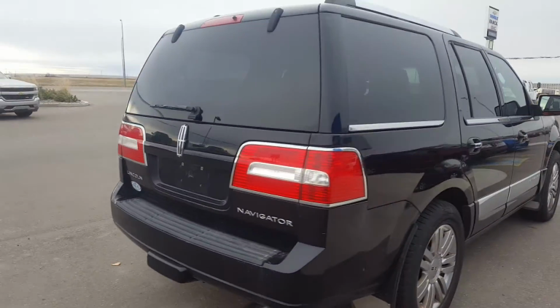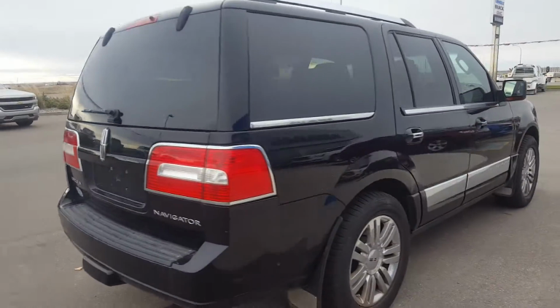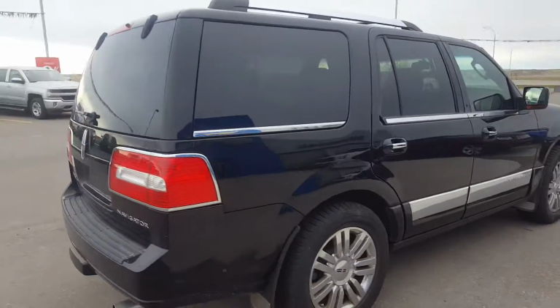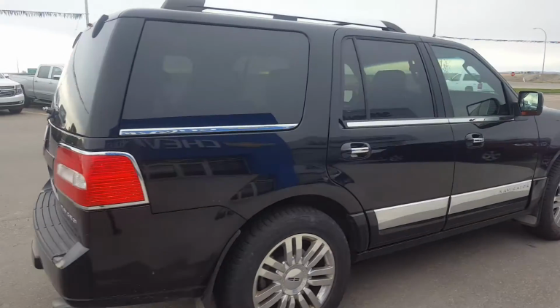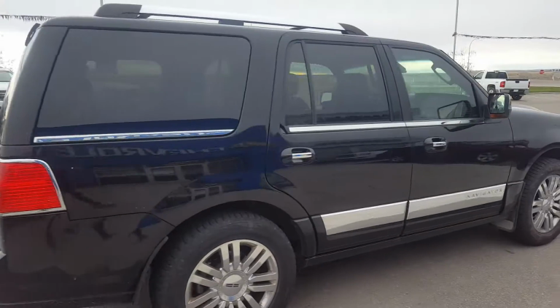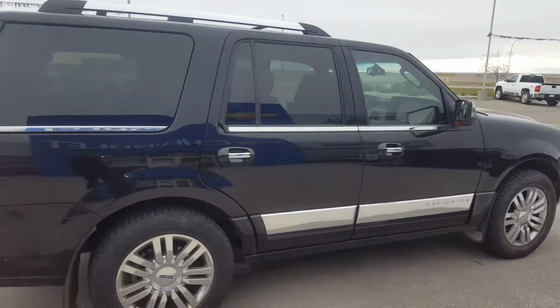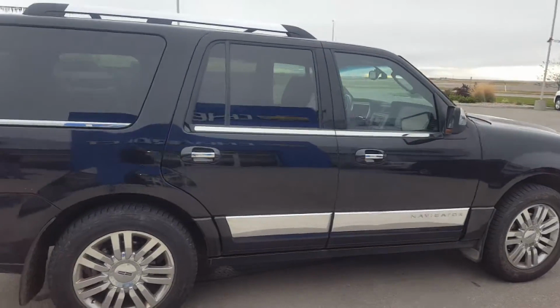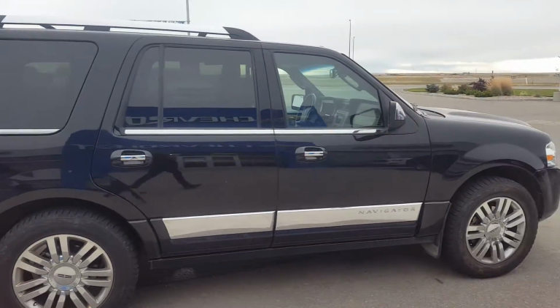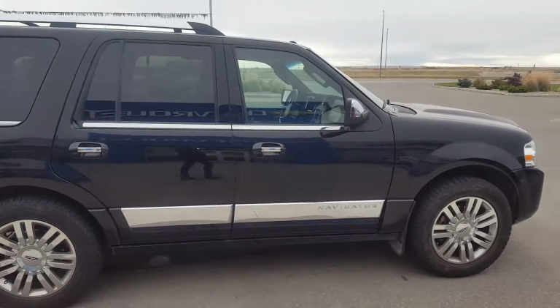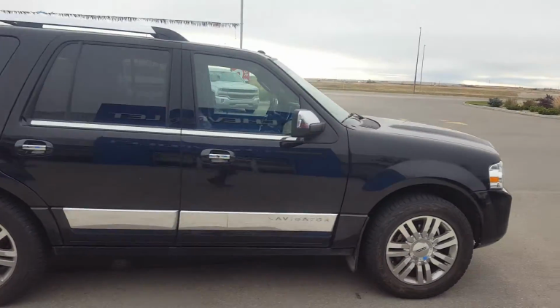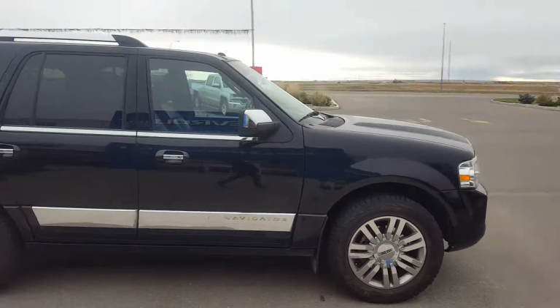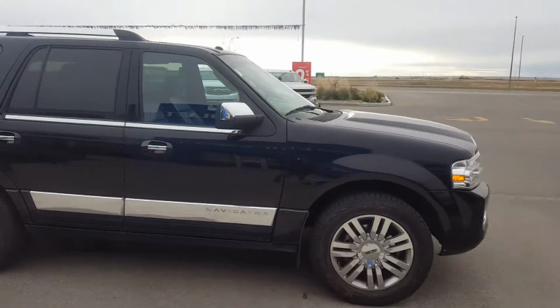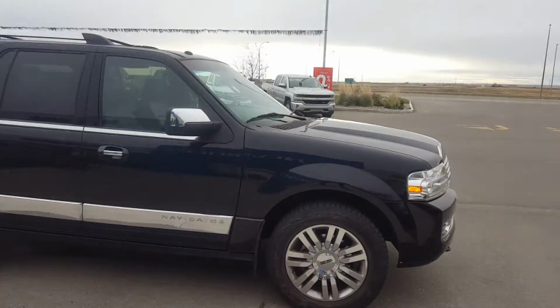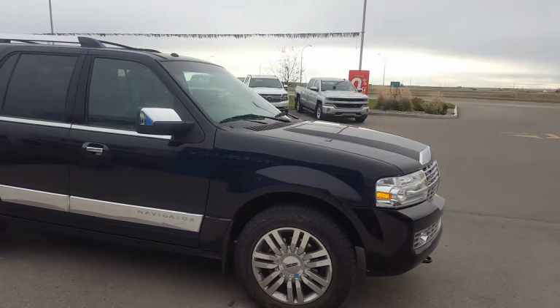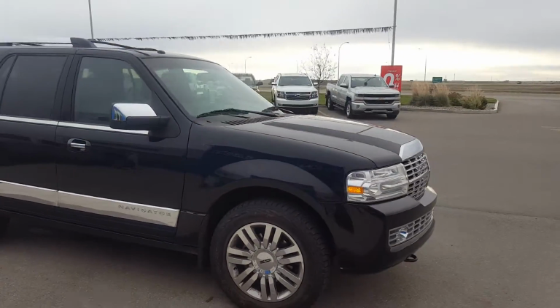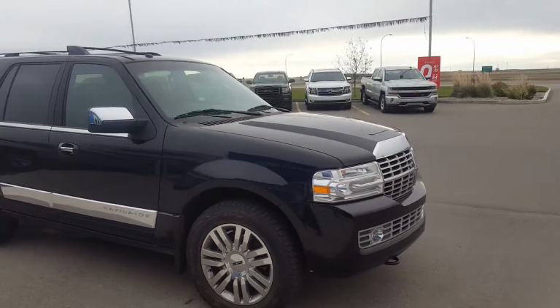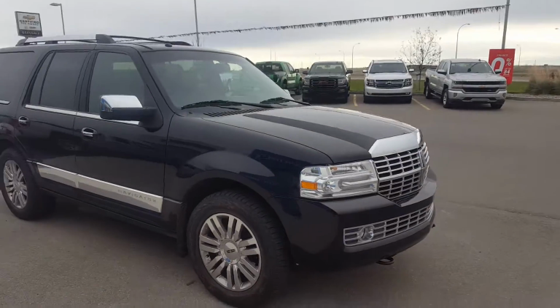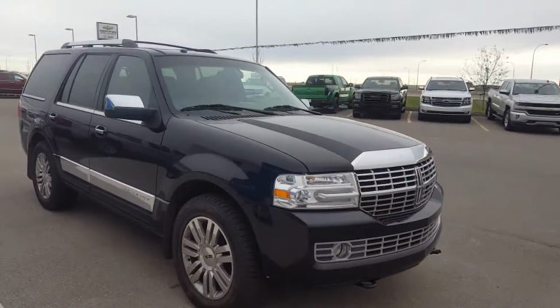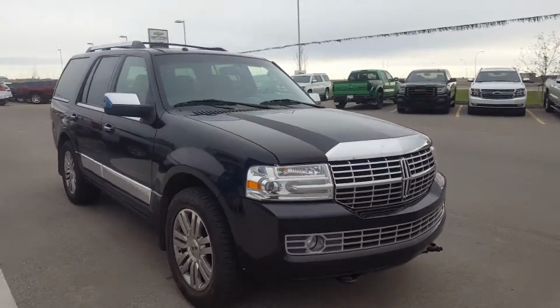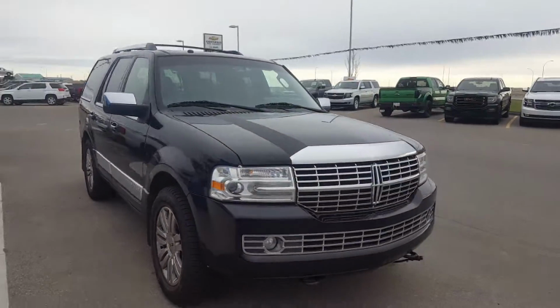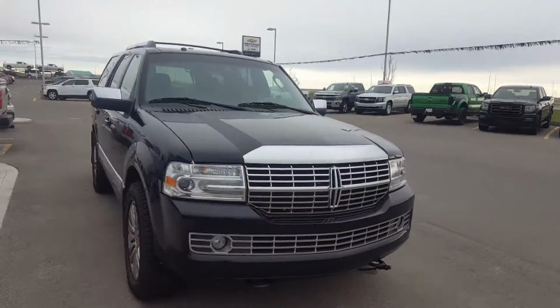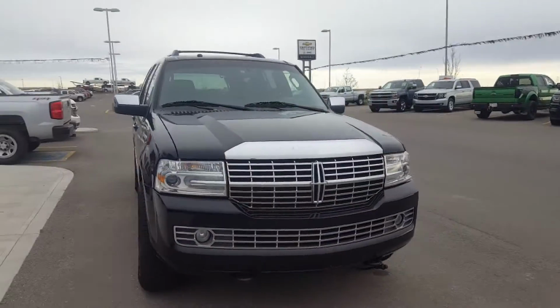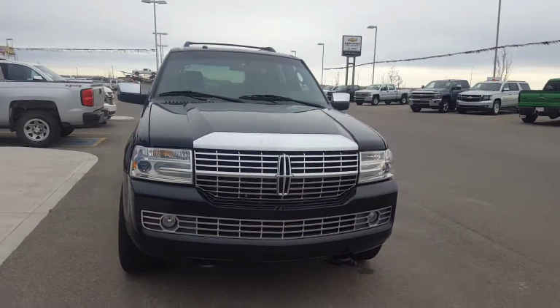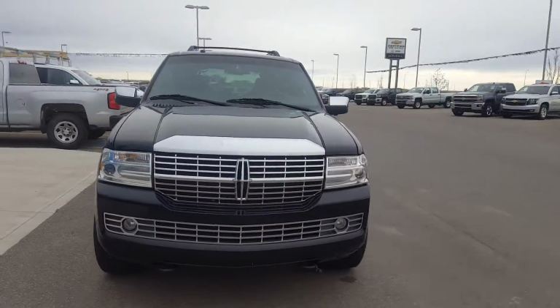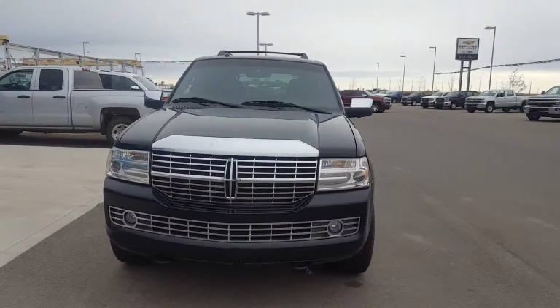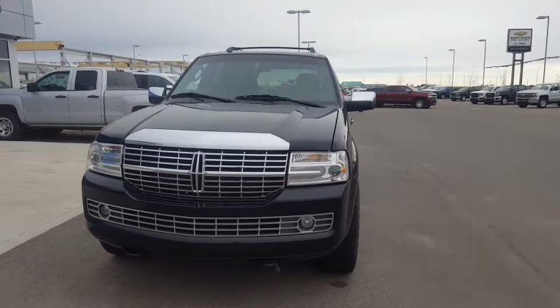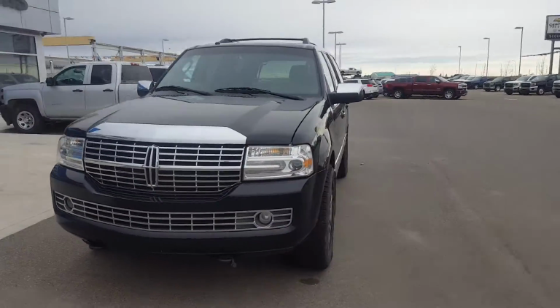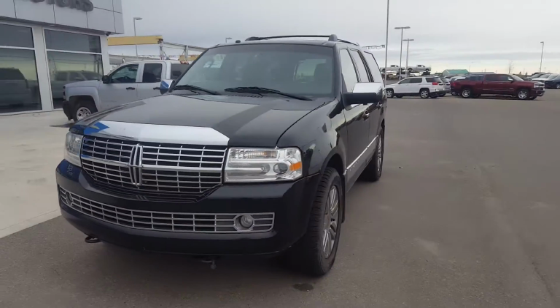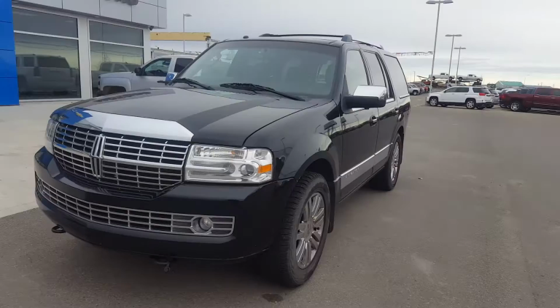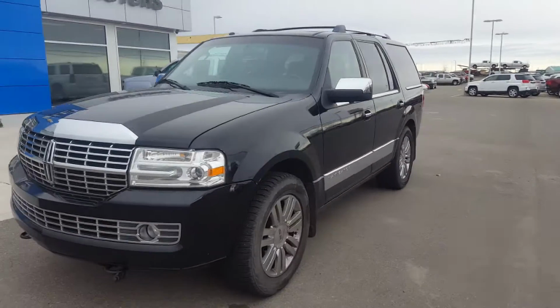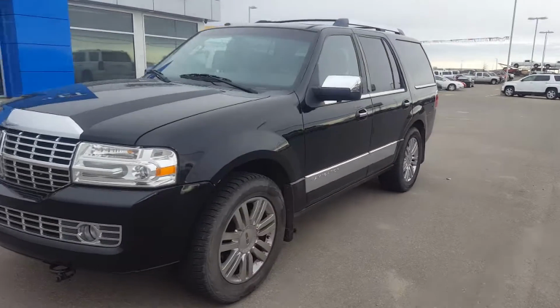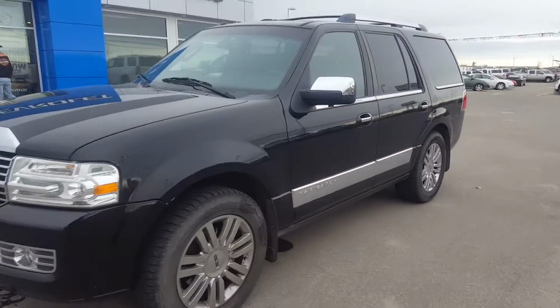It has 20-inch wheels, foam trim, door handles and mirrors, powered by a 5.4-liter eight-cylinder engine and a six-speed automatic transmission. This Navigator has 173,000 kilometers and is completely loaded.